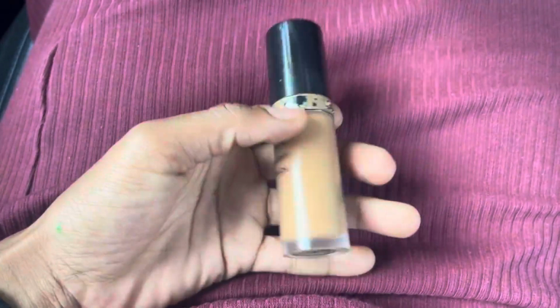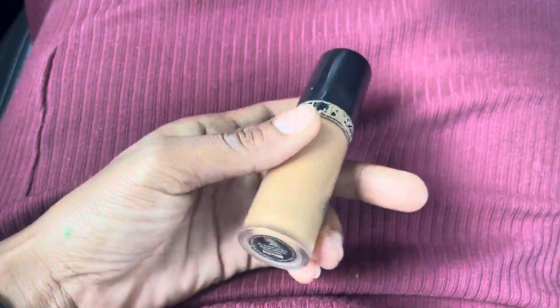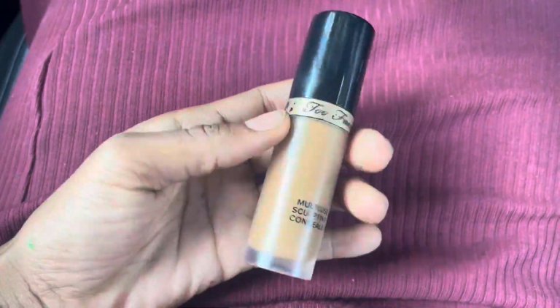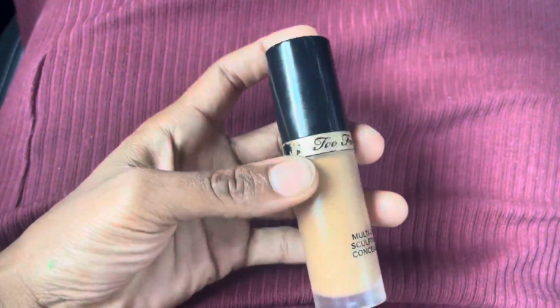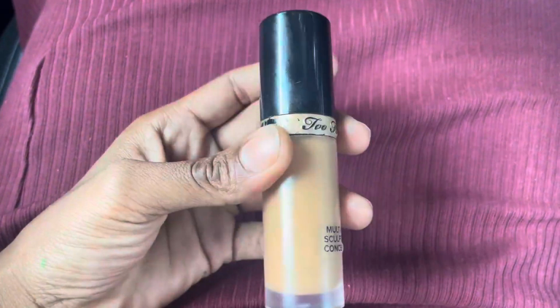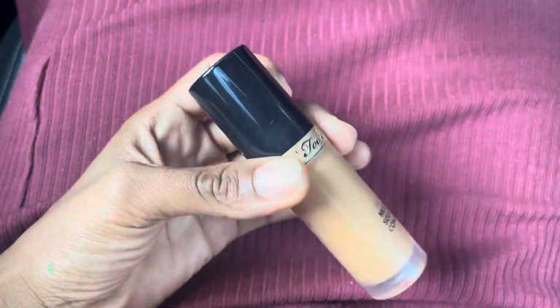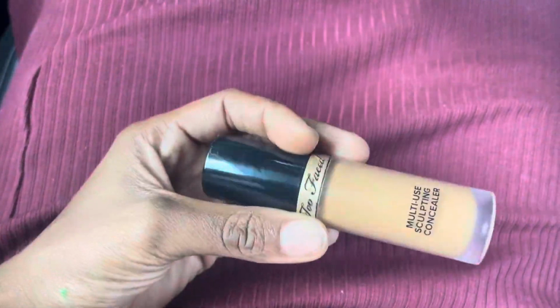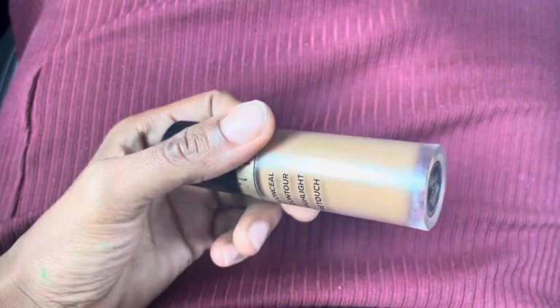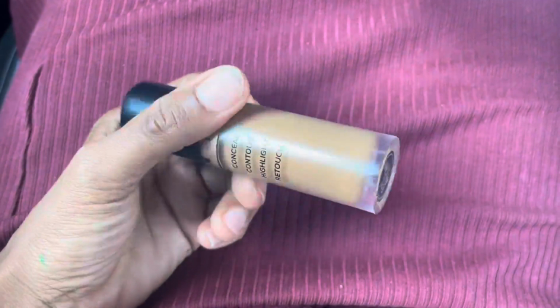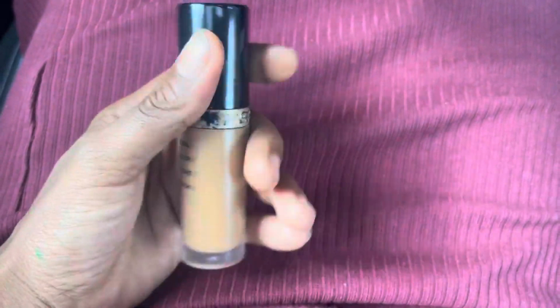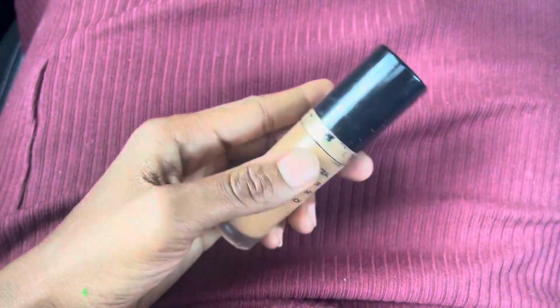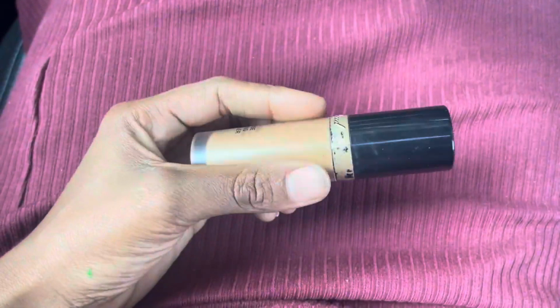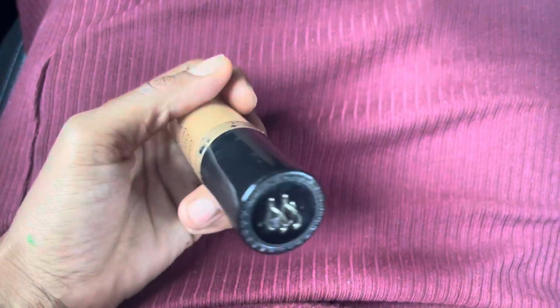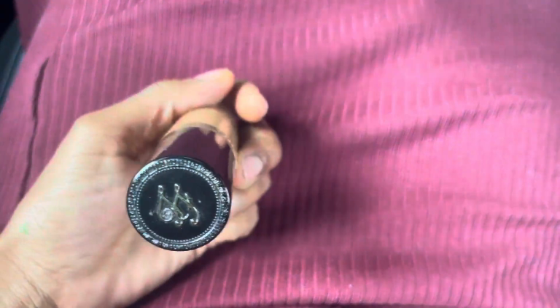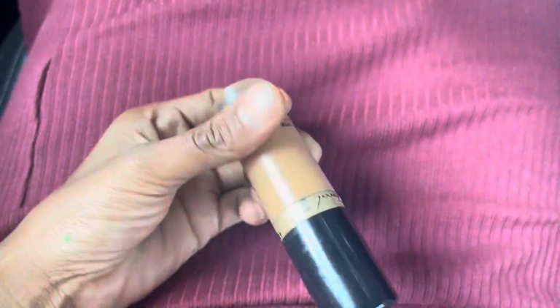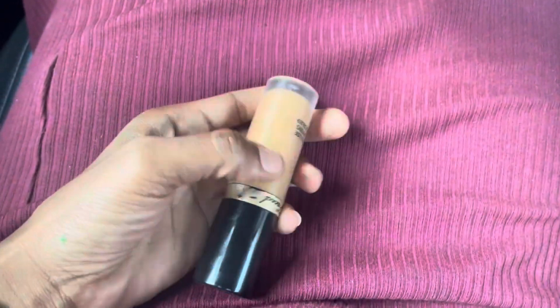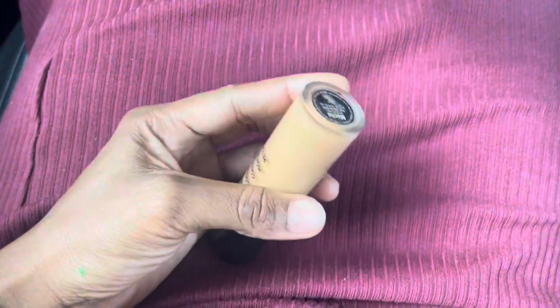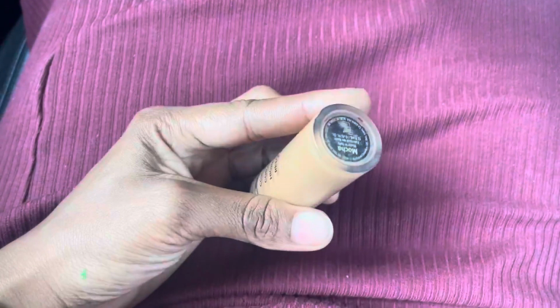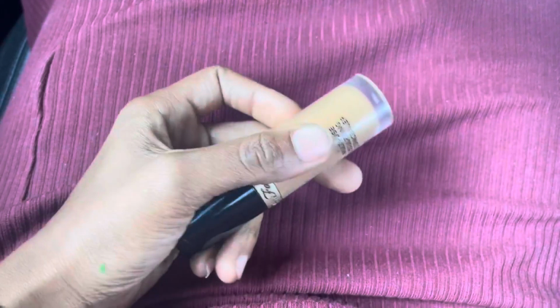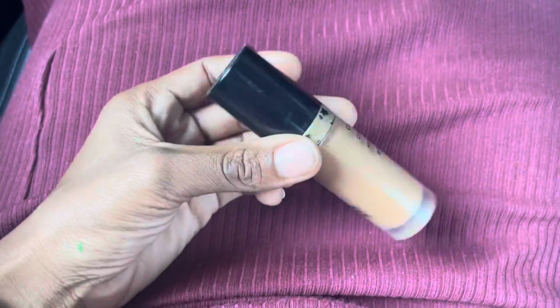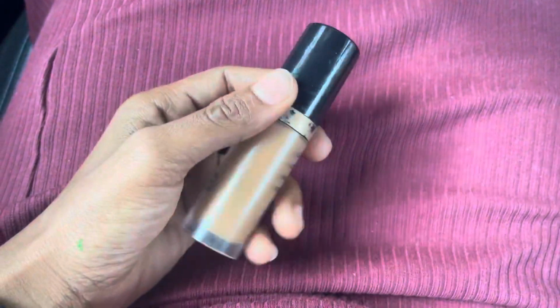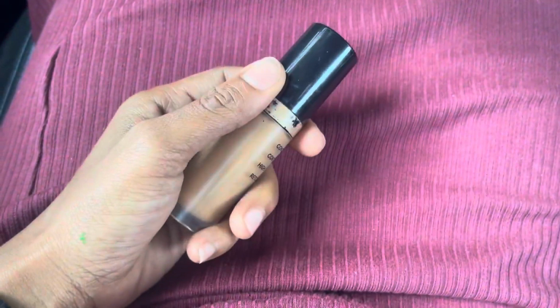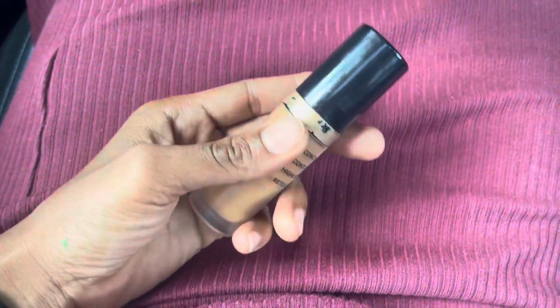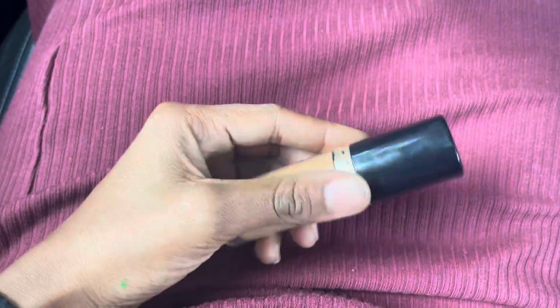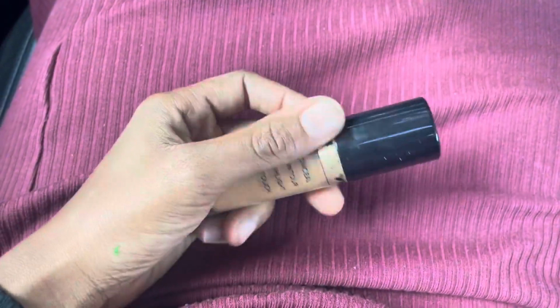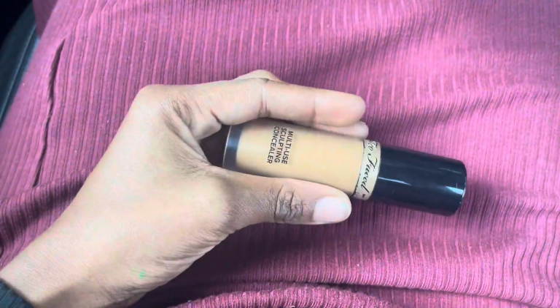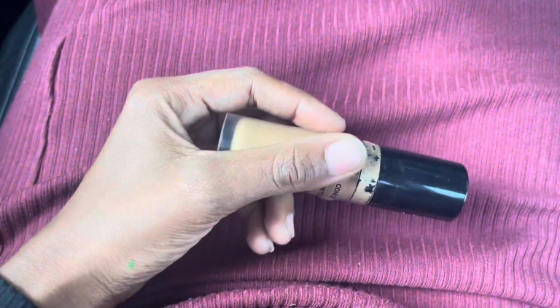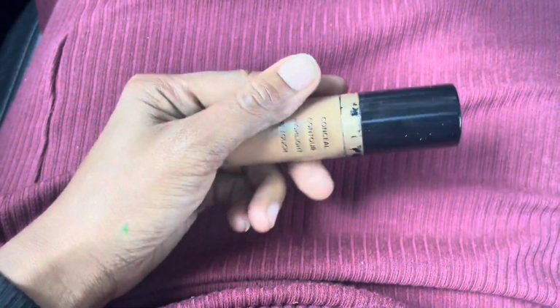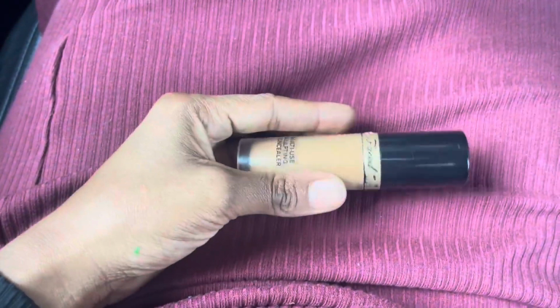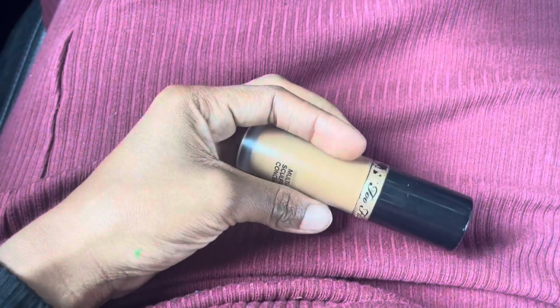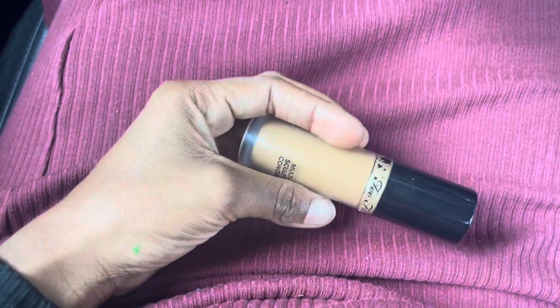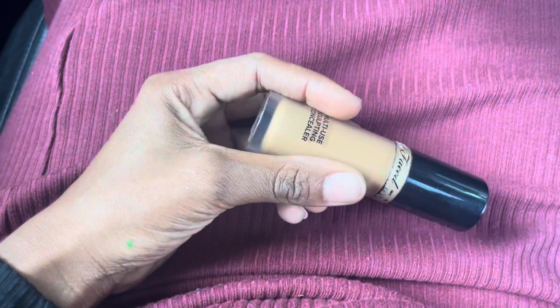They are really on track with skin tones — they have a large variety of them, and I have more so I'm going to review those too. But this particular color is perfect and it conceals so well.